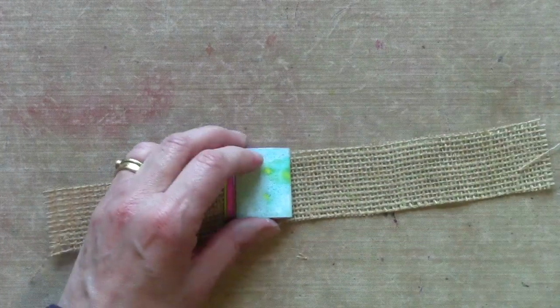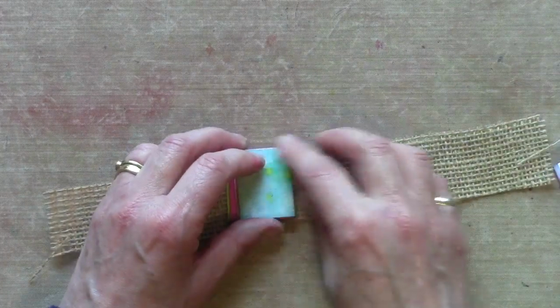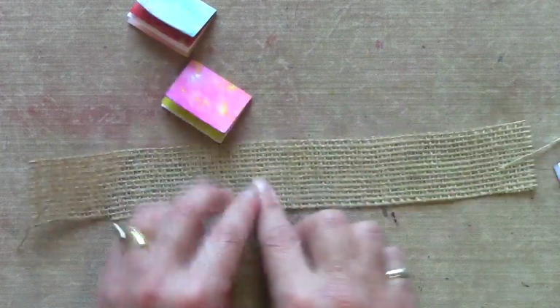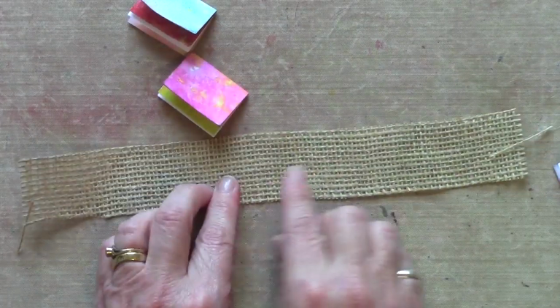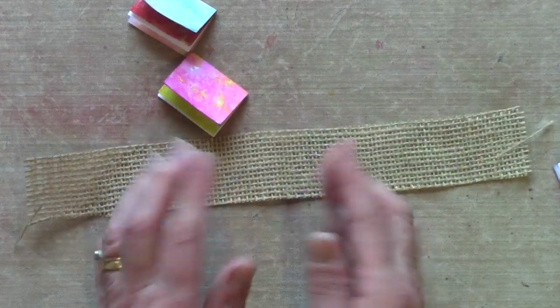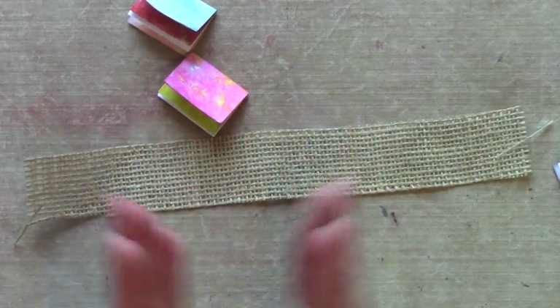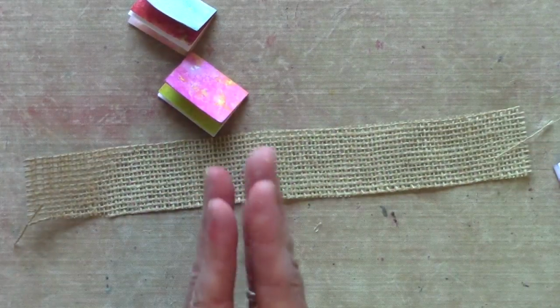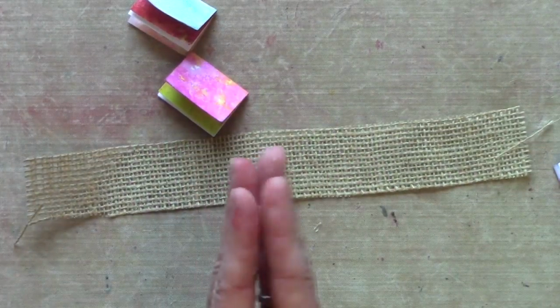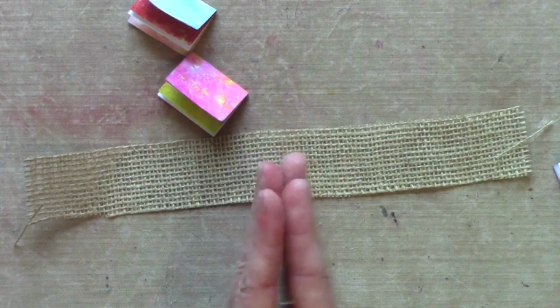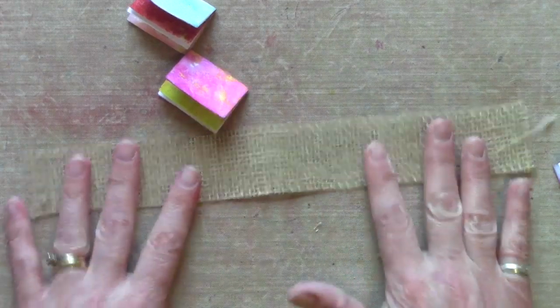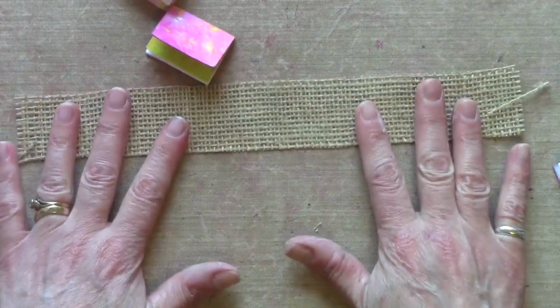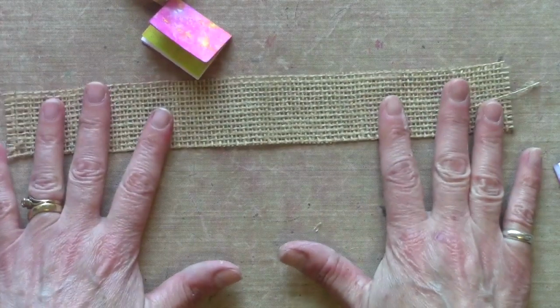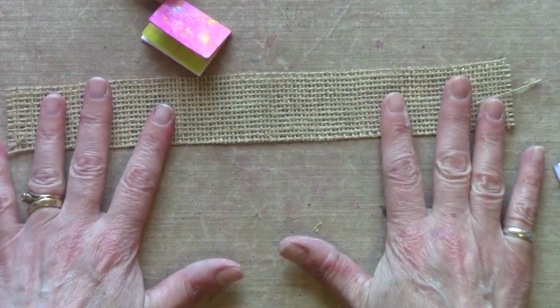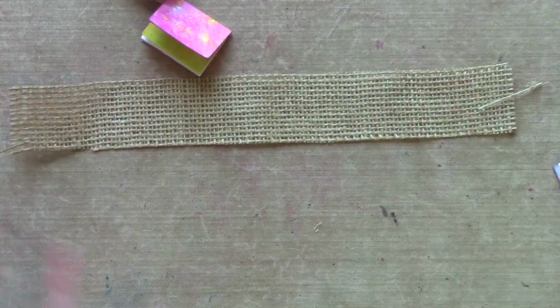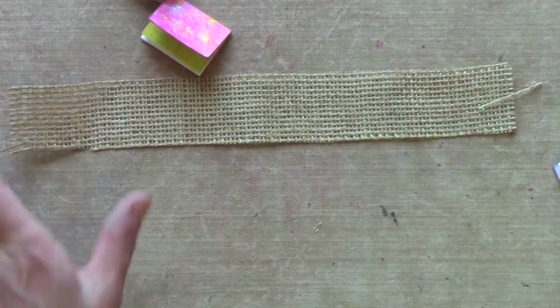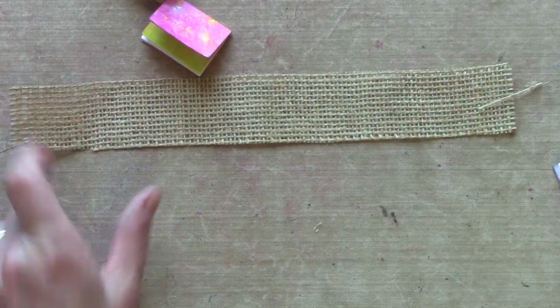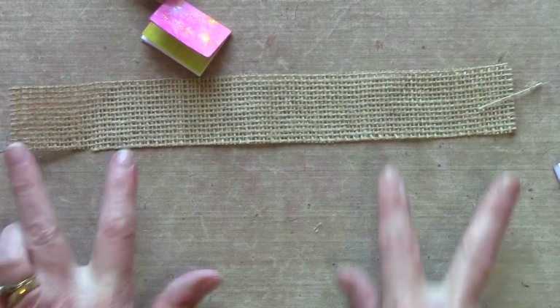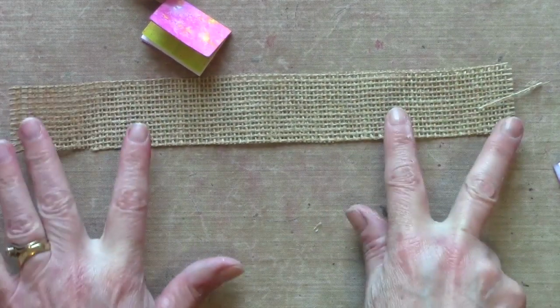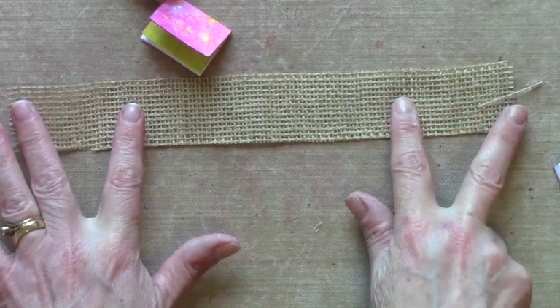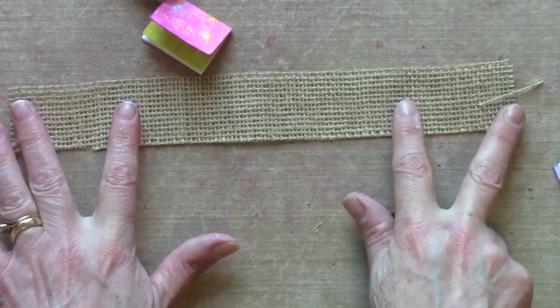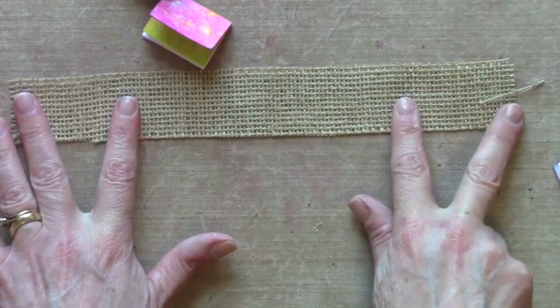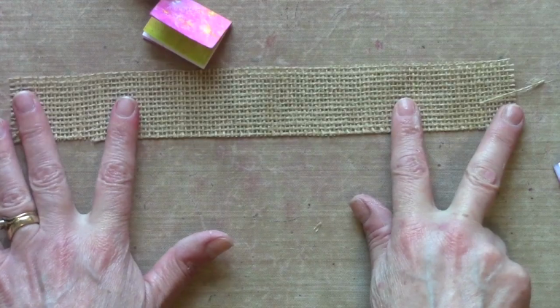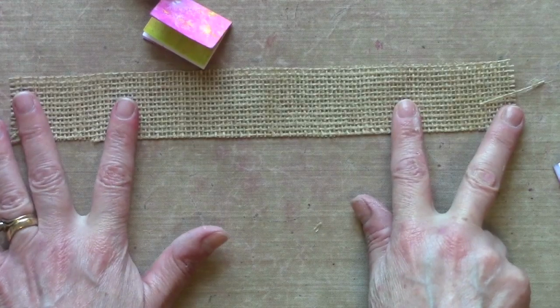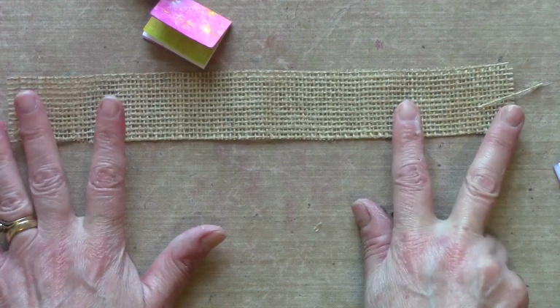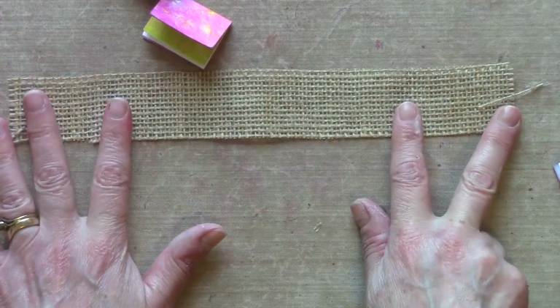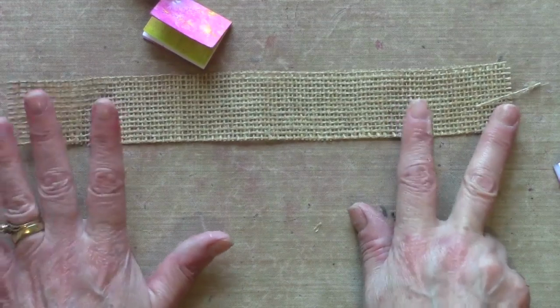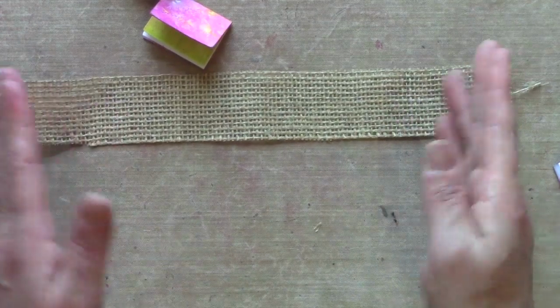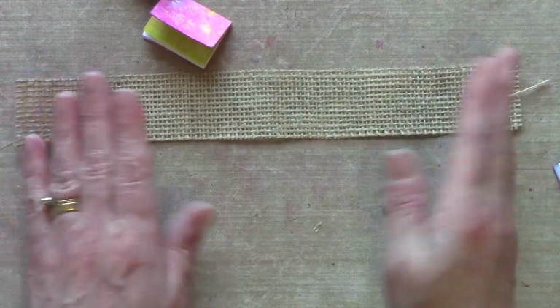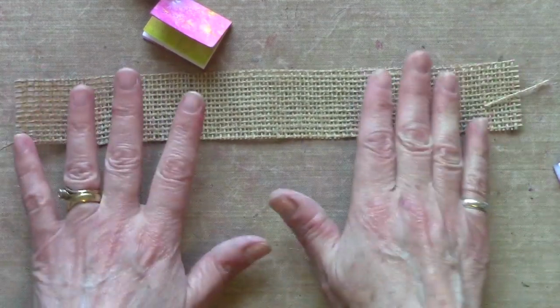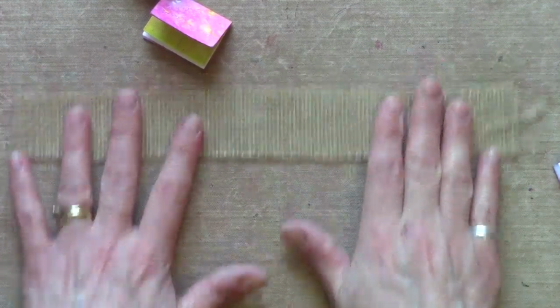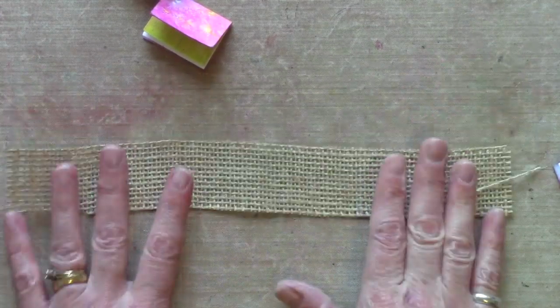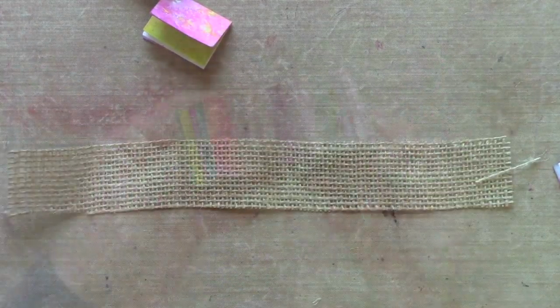How tightly you pack them on here will be how dense your book is when it's finished. You should have enough so you've got a little bit left over each end, because then I'm going to show you how to add a front and back cover.